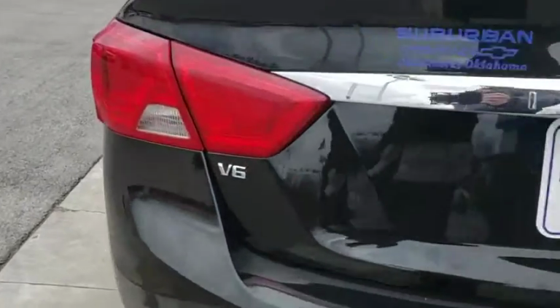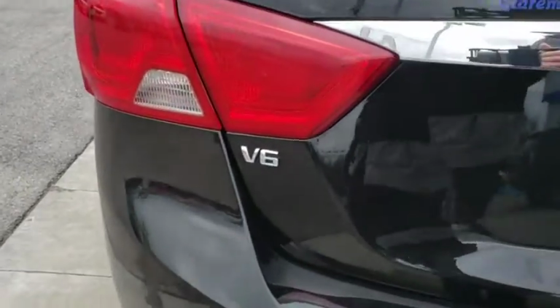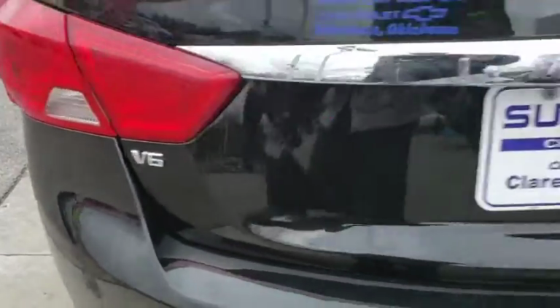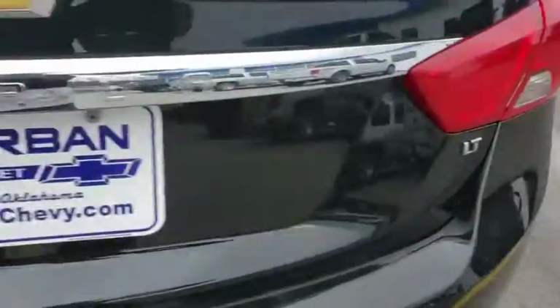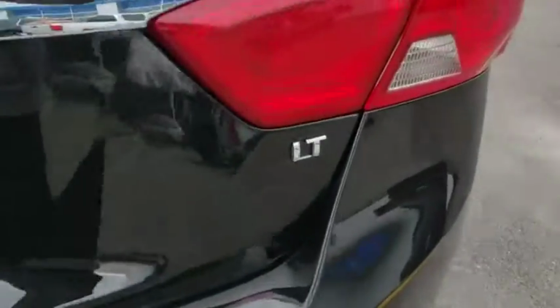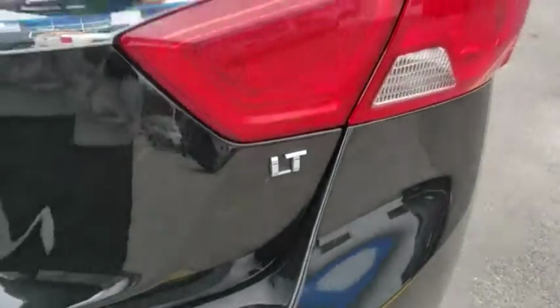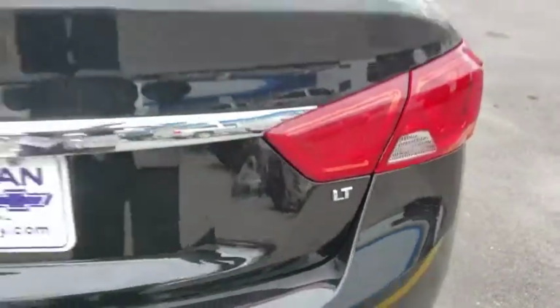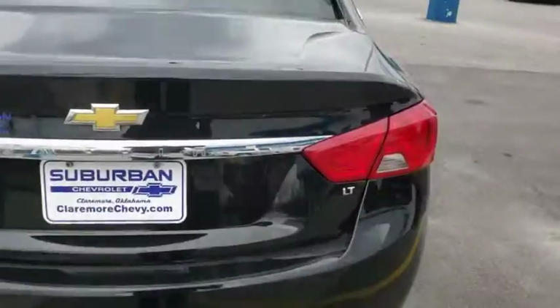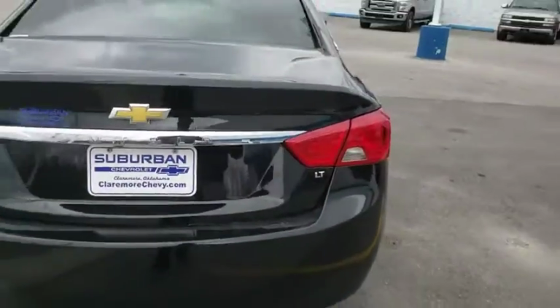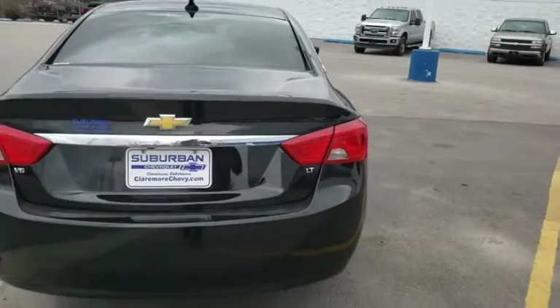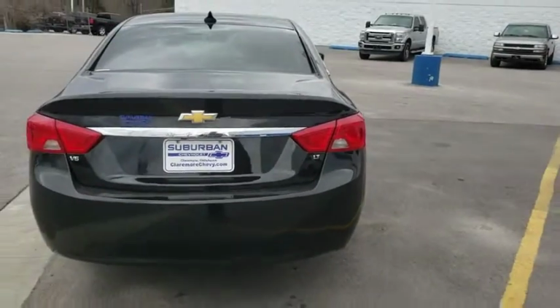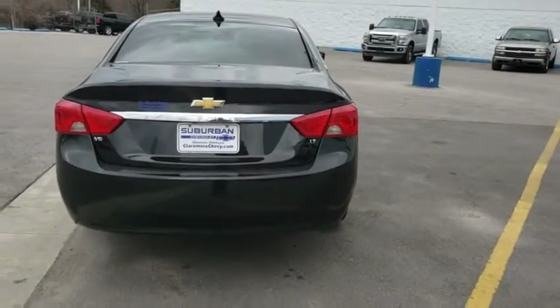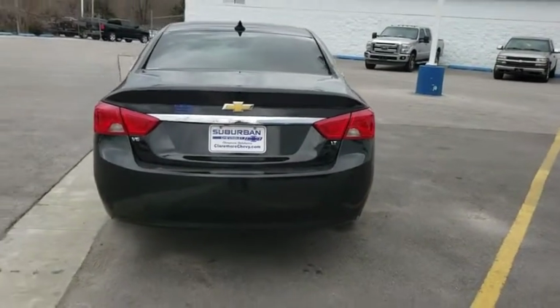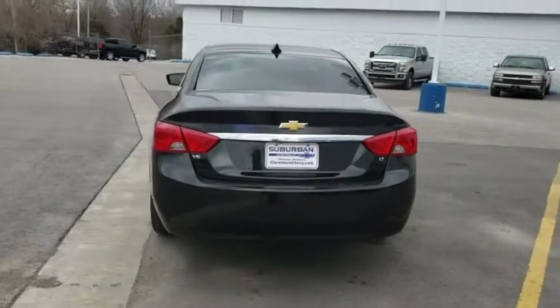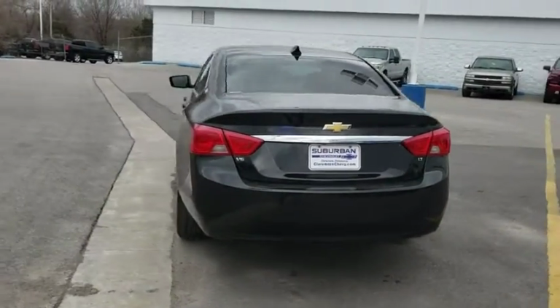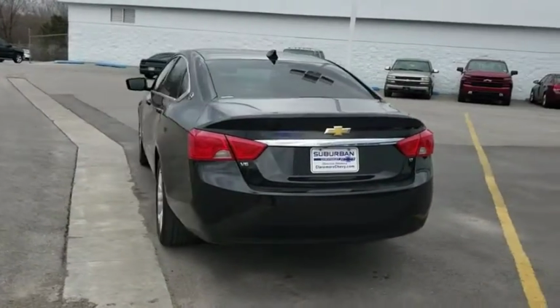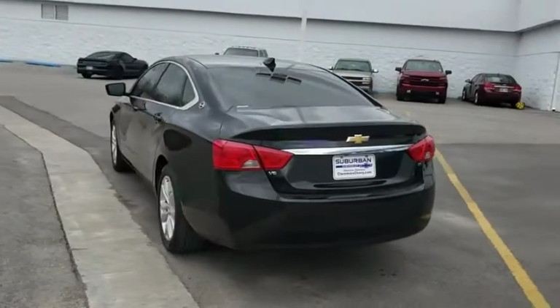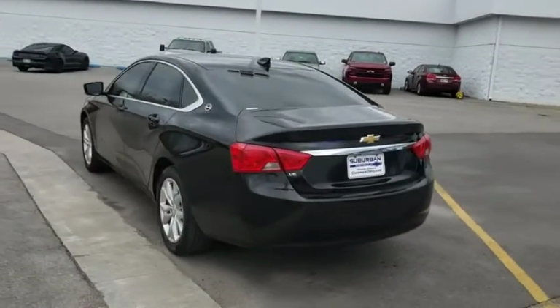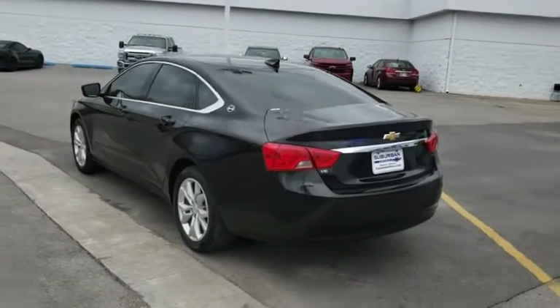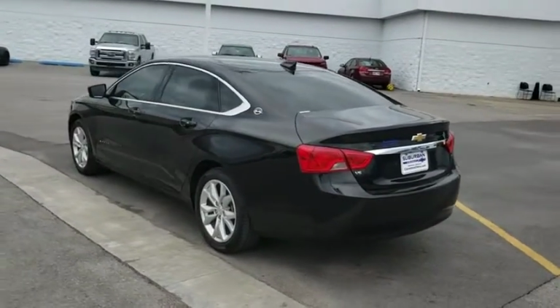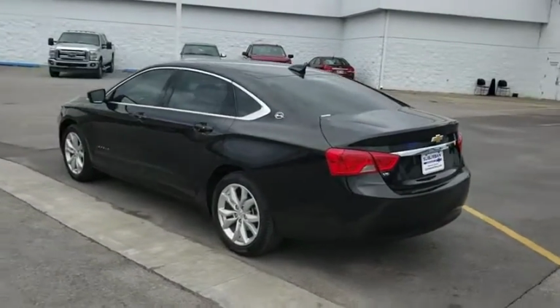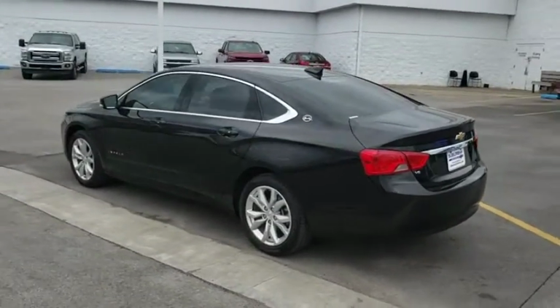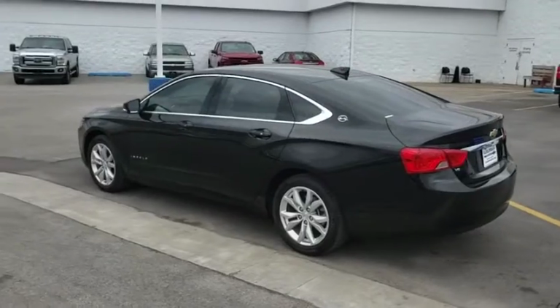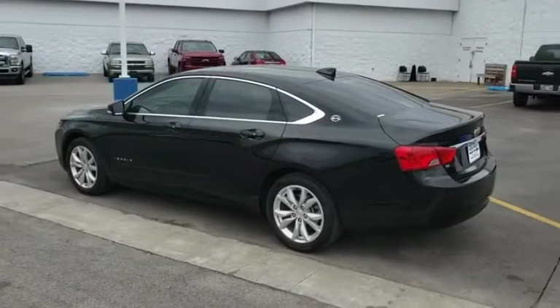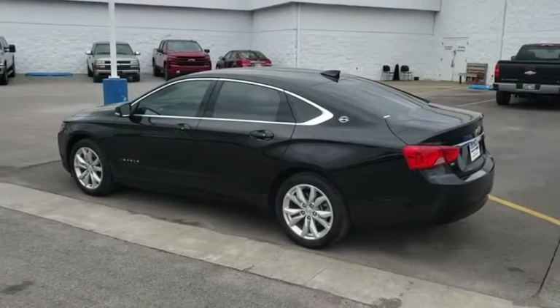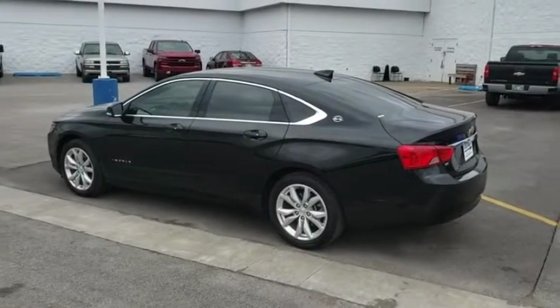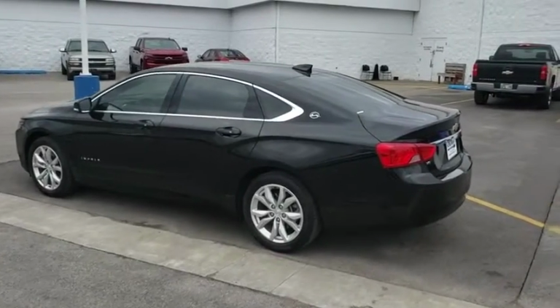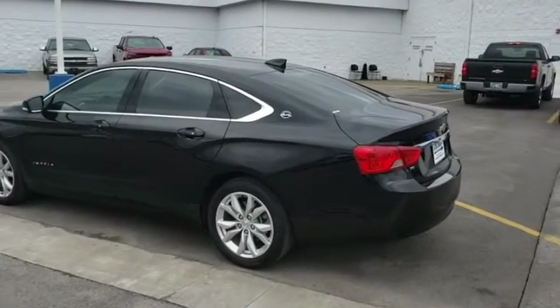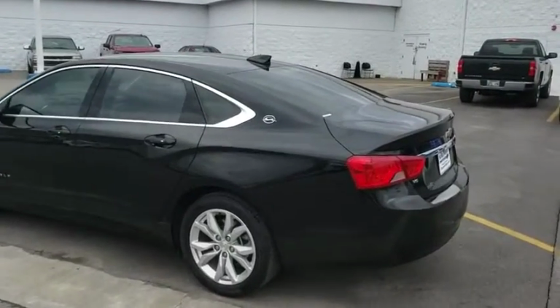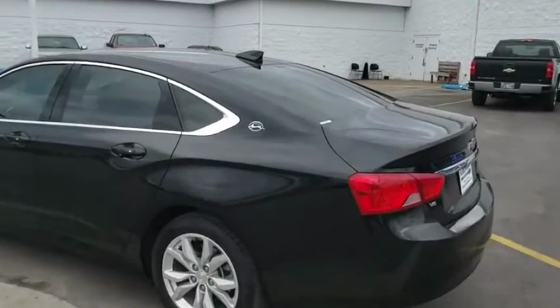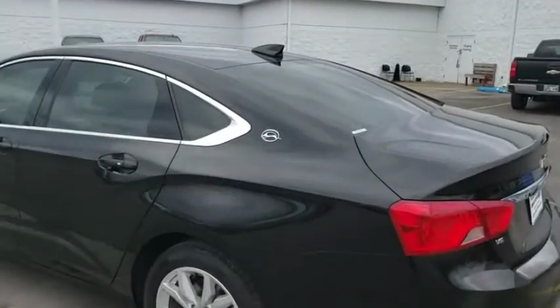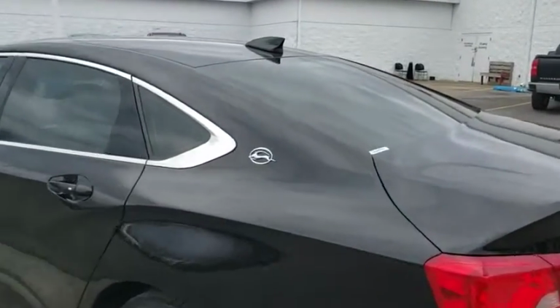Leather-wrapped steering wheel, power steering, adjustable steering wheel, keyless start, cruise control, floor mats, aluminum wheels, four-wheel disc brakes, climate control, AM/FM stereo radio, front-wheel drive.